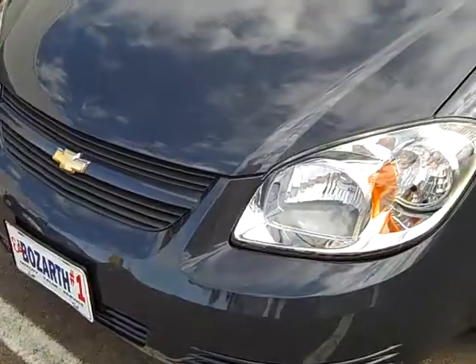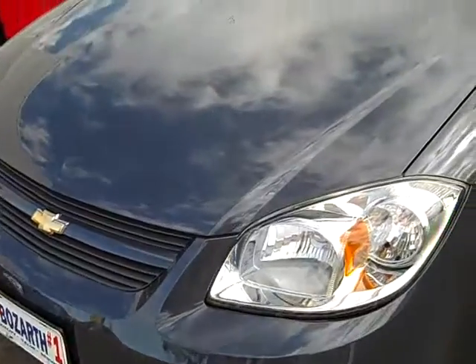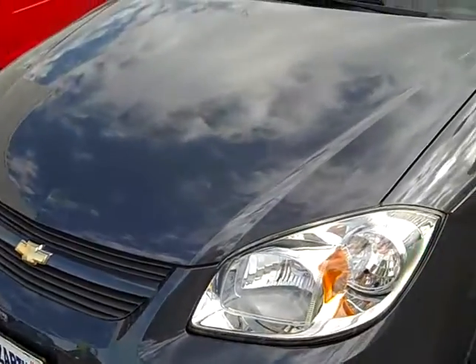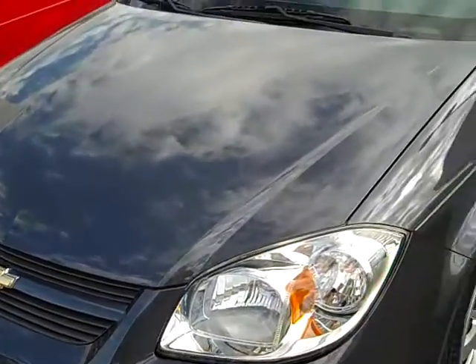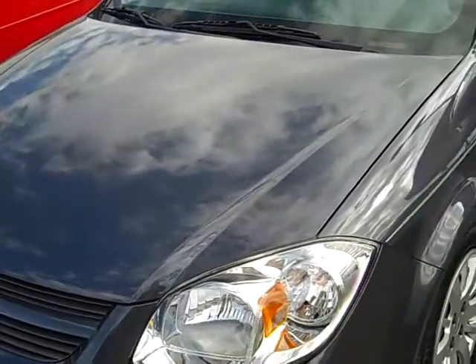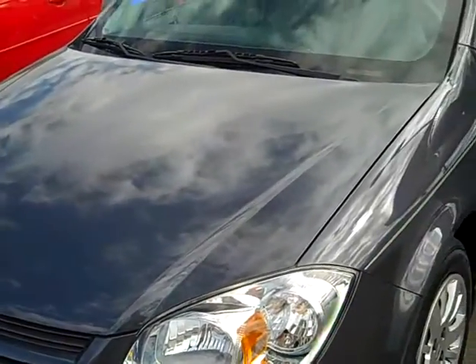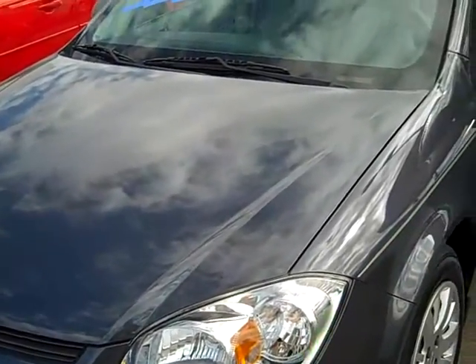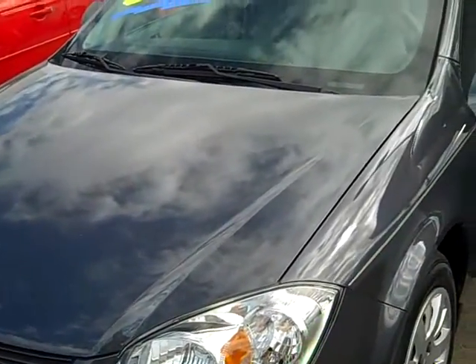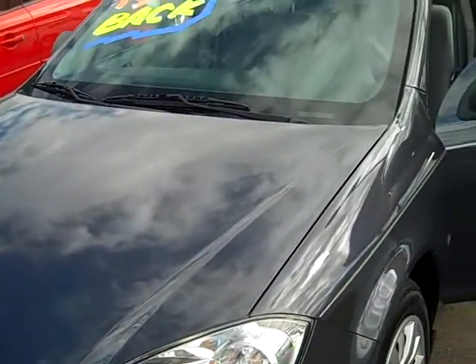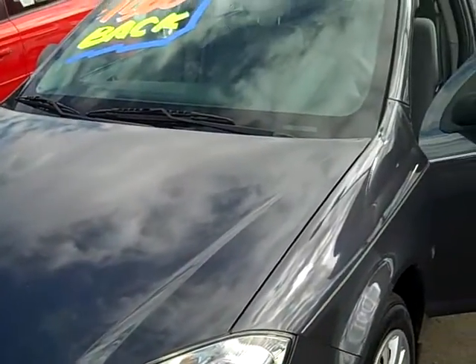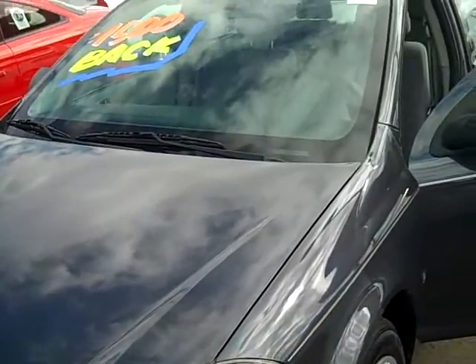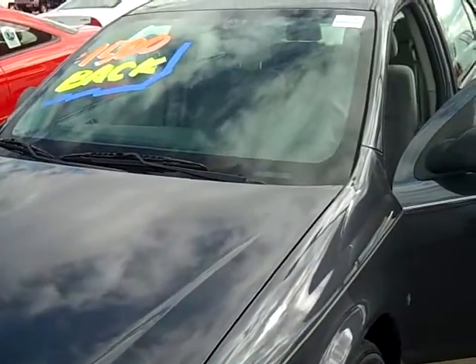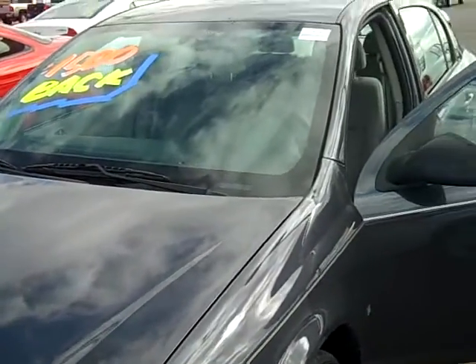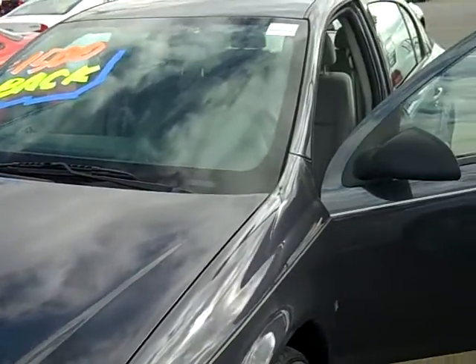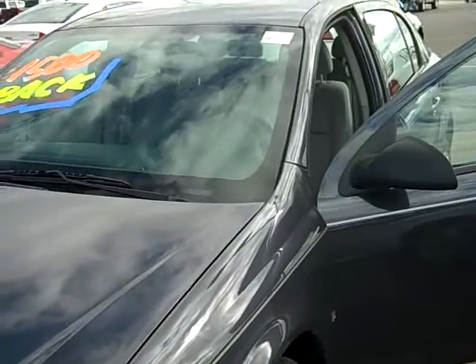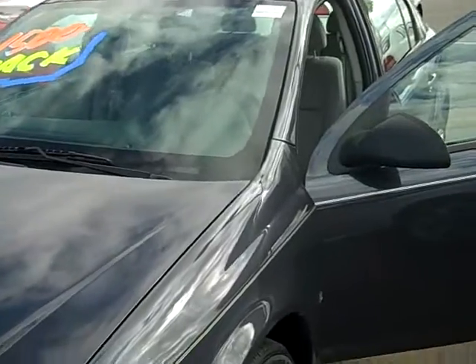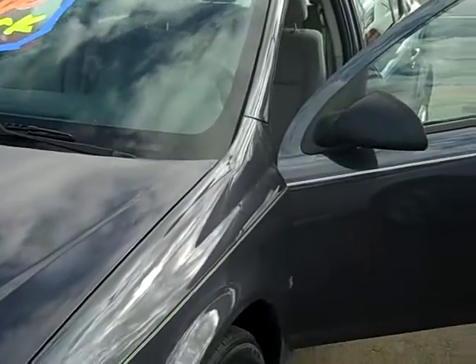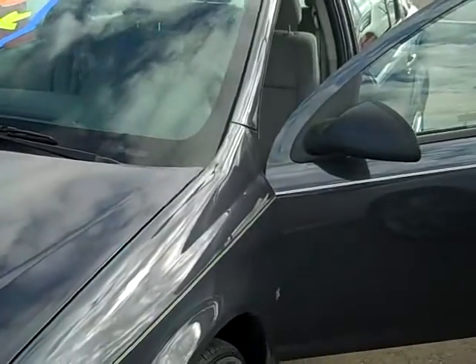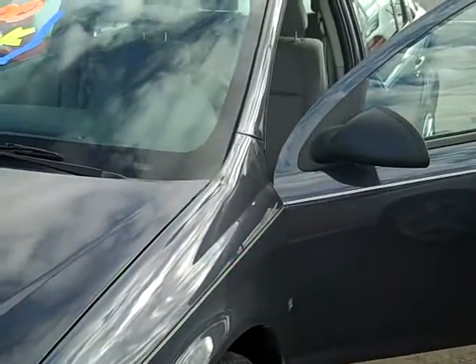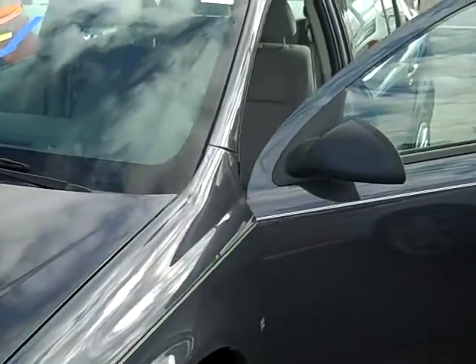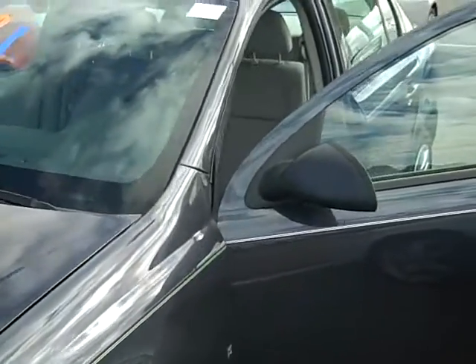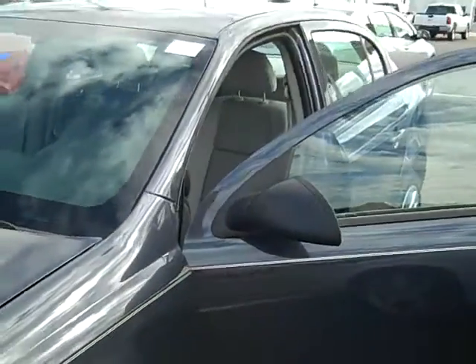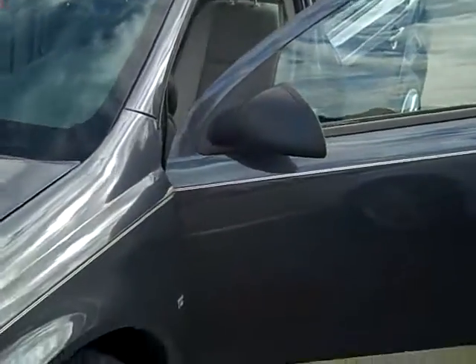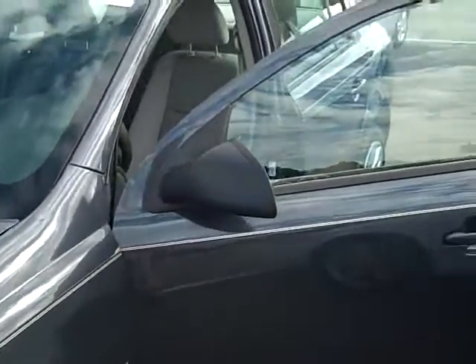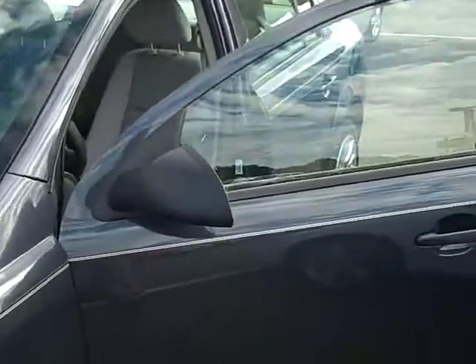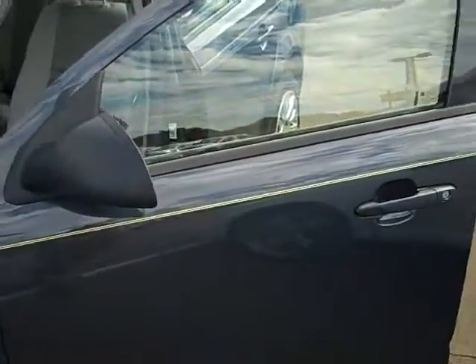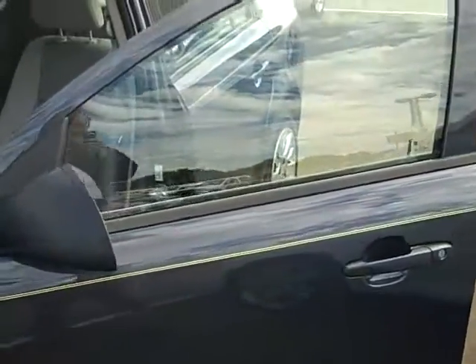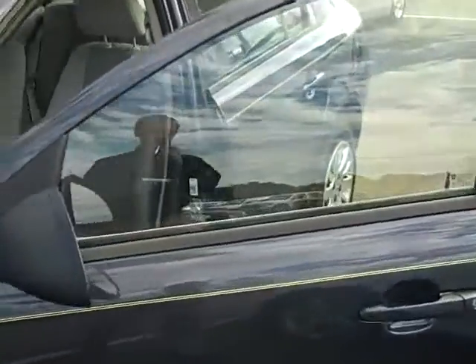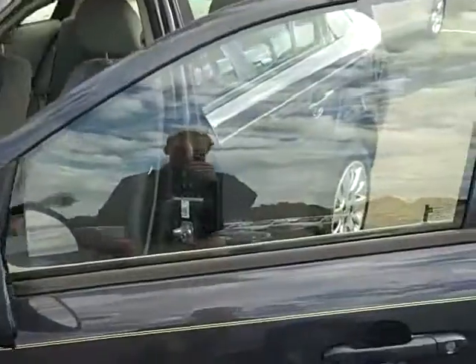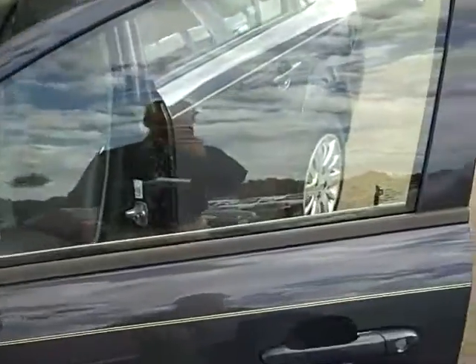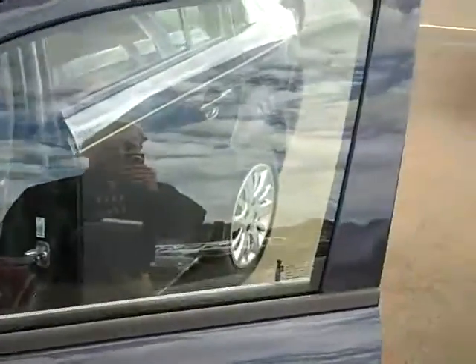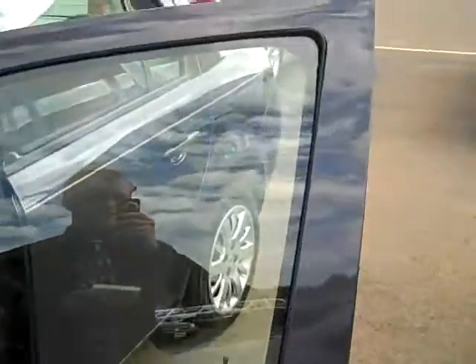Hello, this is Chris with Ed Bozarth Chevrolet. I just wanted to give you a video walk-around of this '09 Cobalt that you inquired about. This is a 4-door, slate colored, with the 5-speed manual transmission.